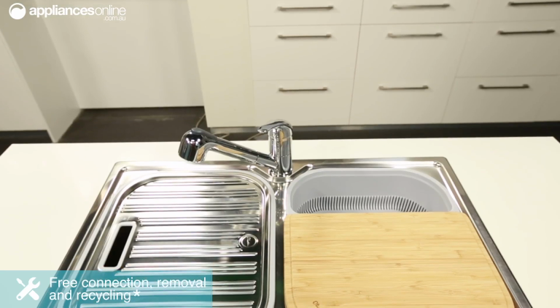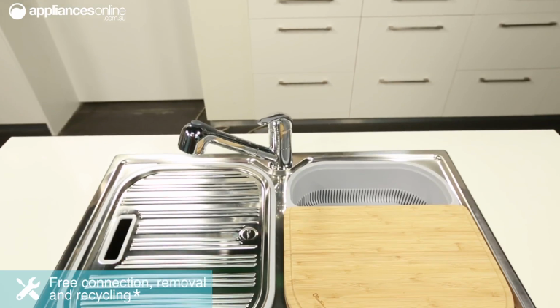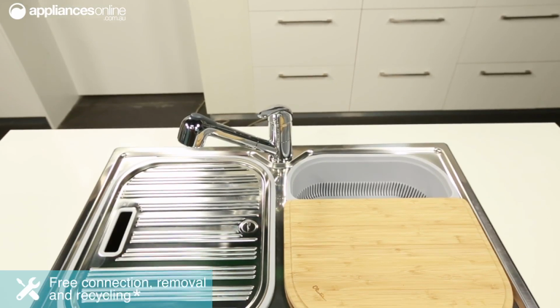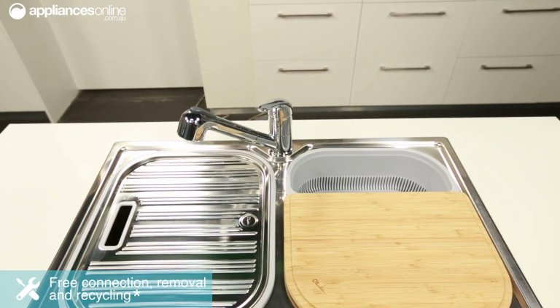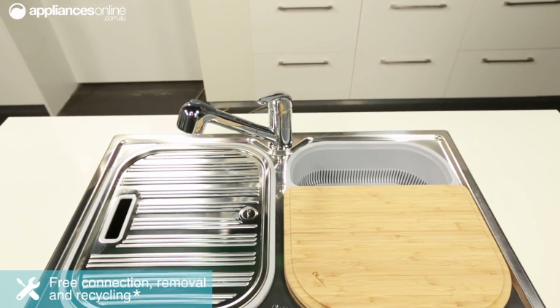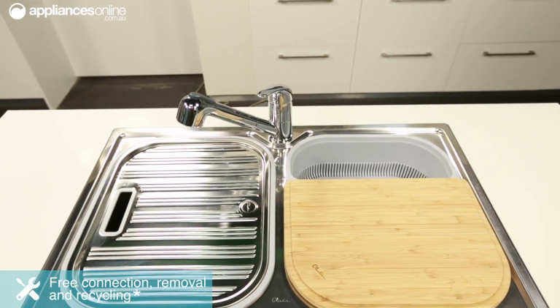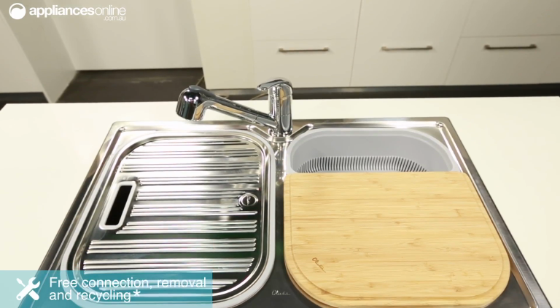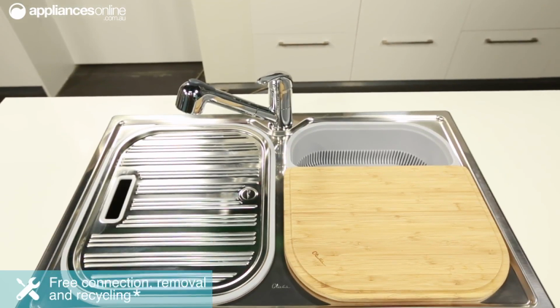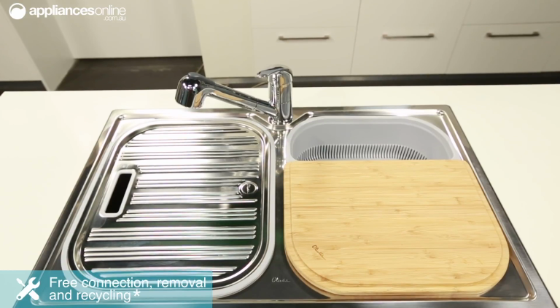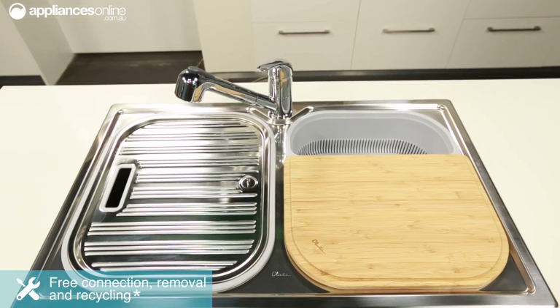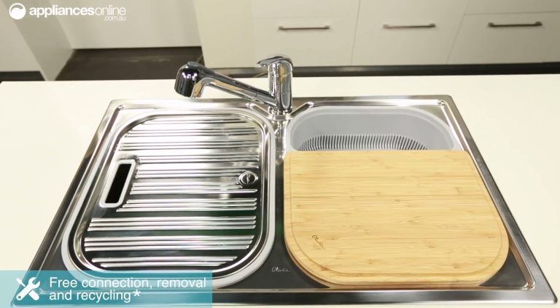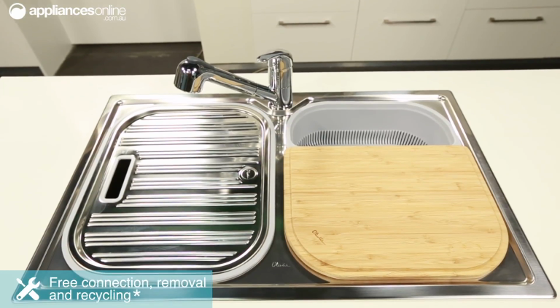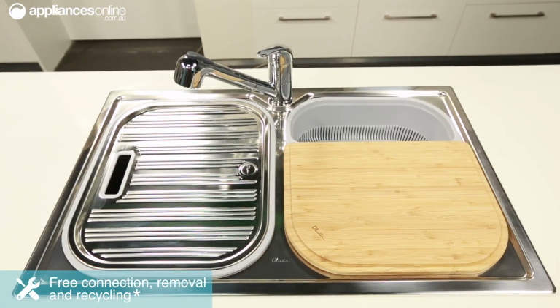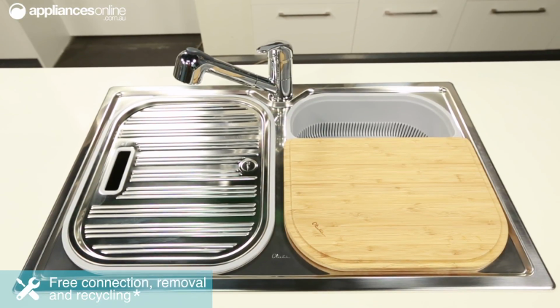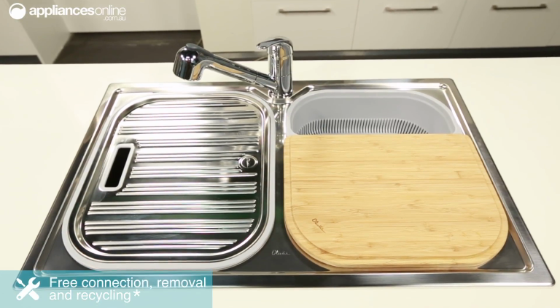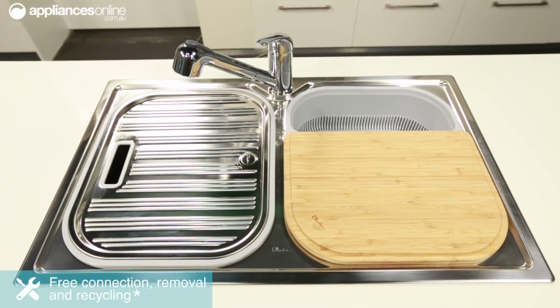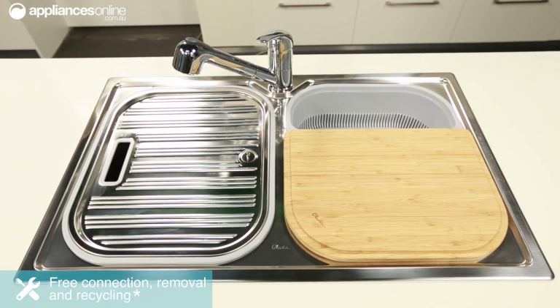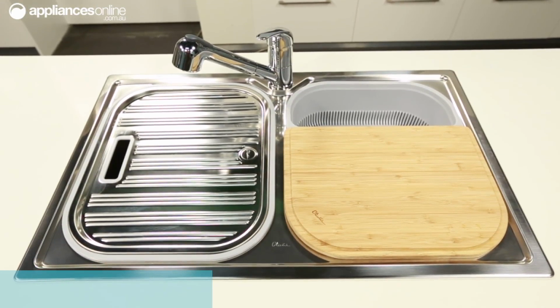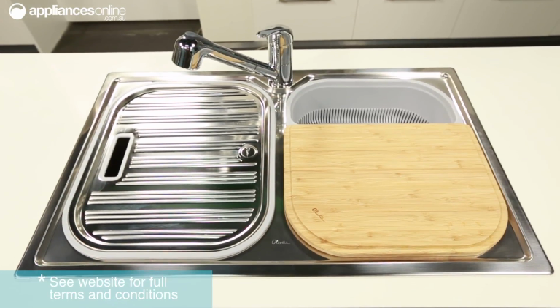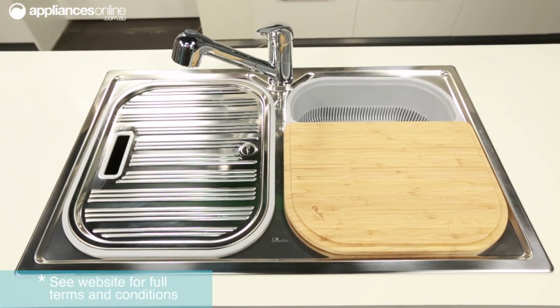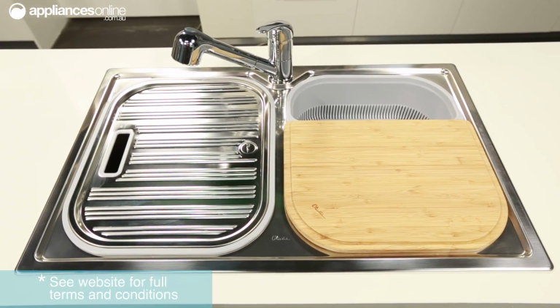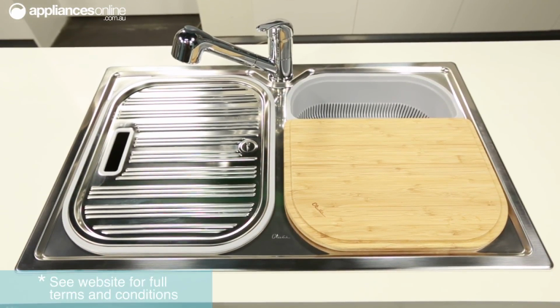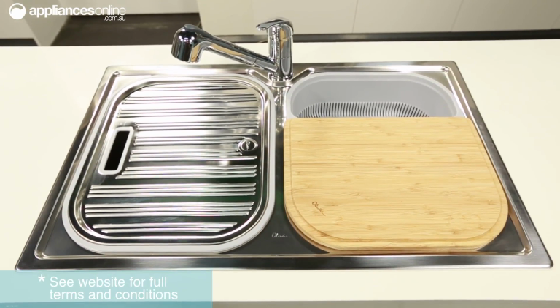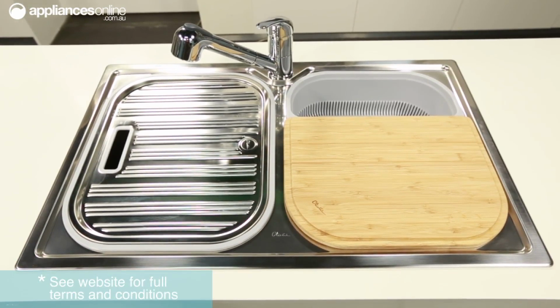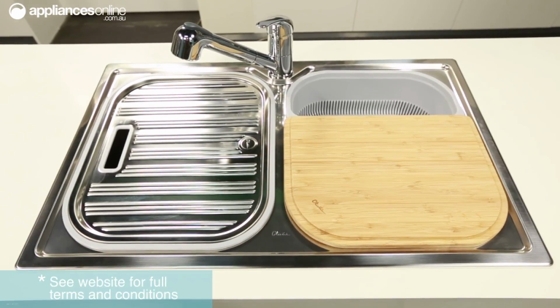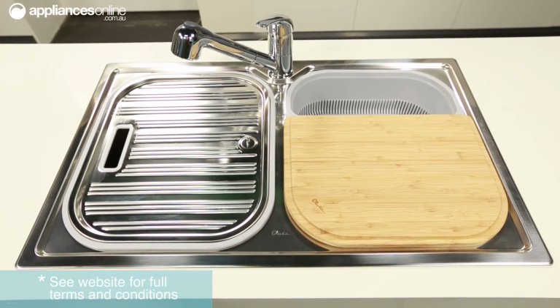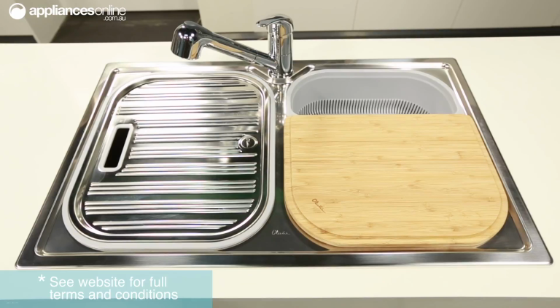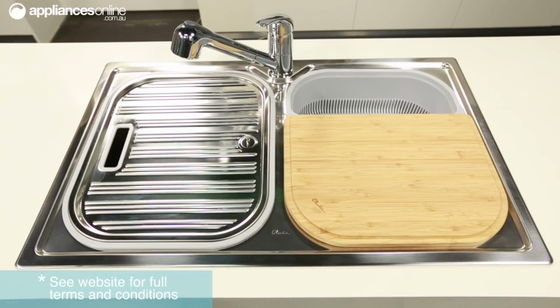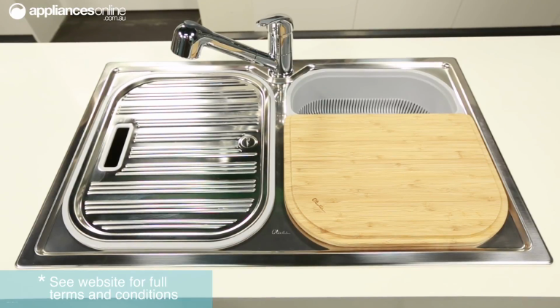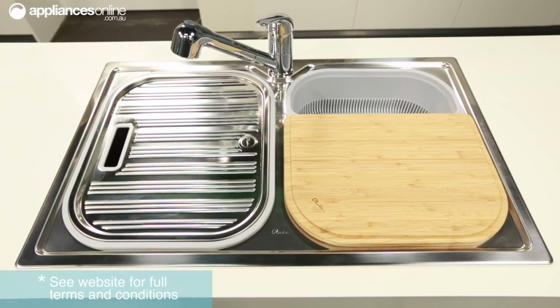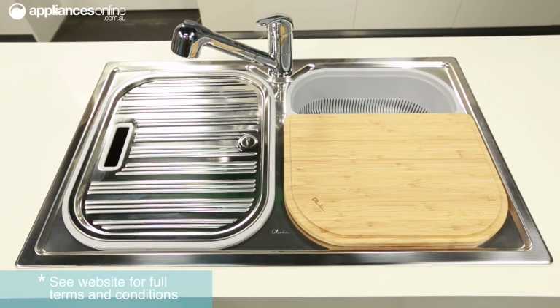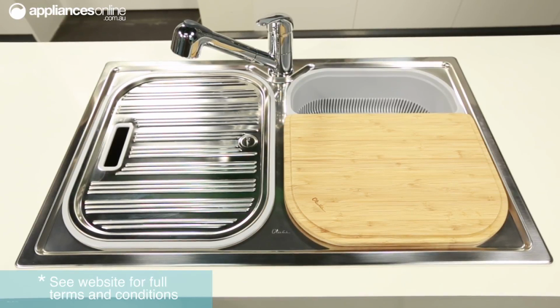Sinks from the Oliveri Diaz series are made in Australia and they come with a lifetime warranty, so you can be confident in their long lasting performance in your kitchen.